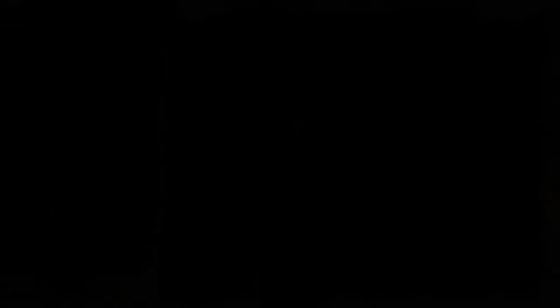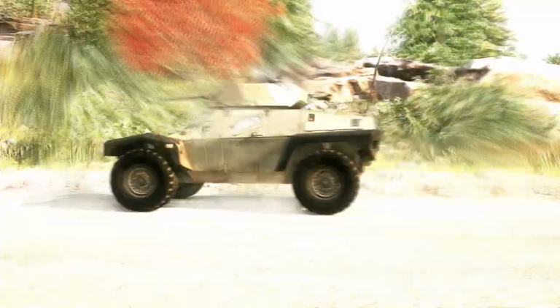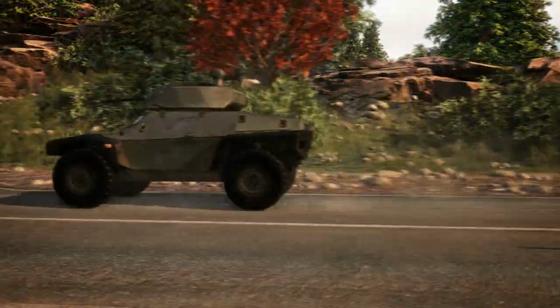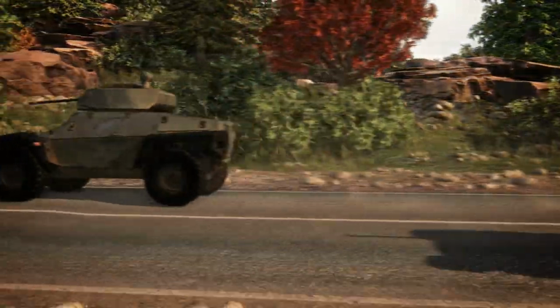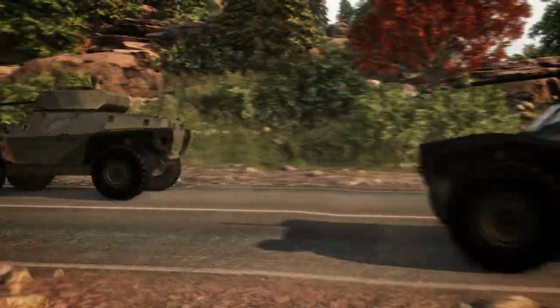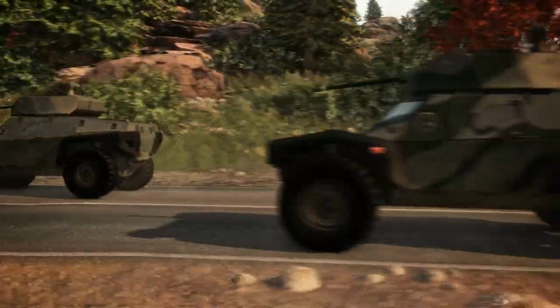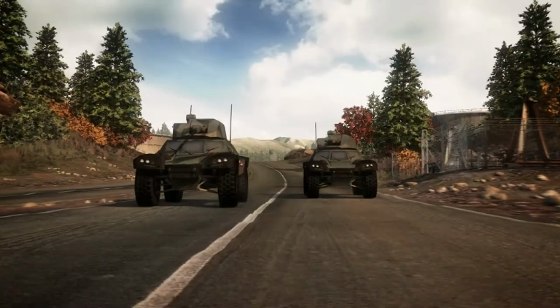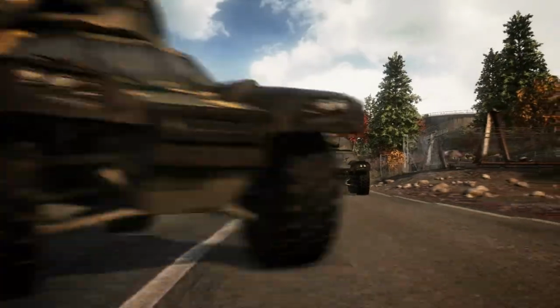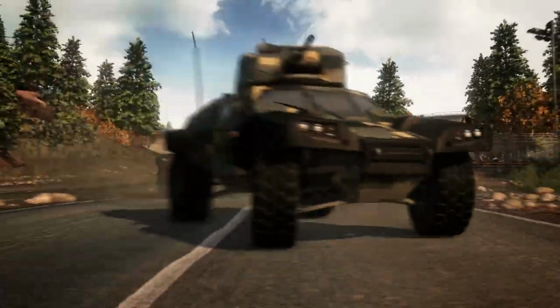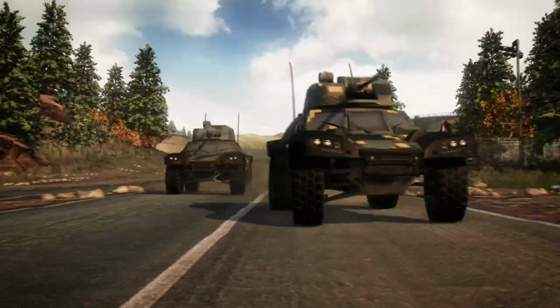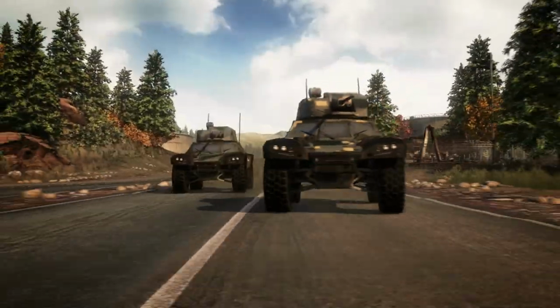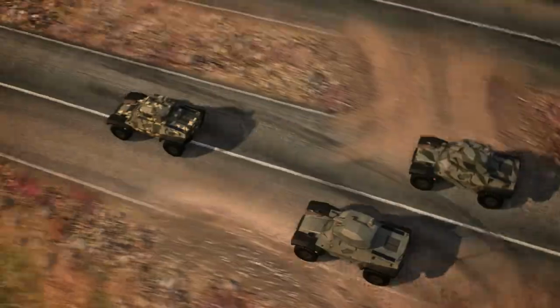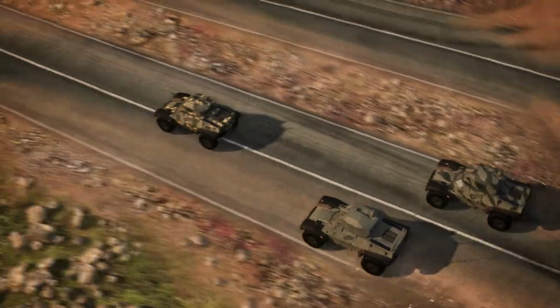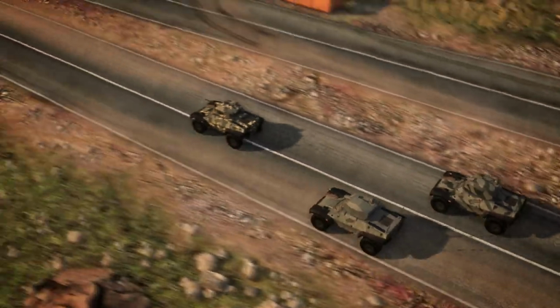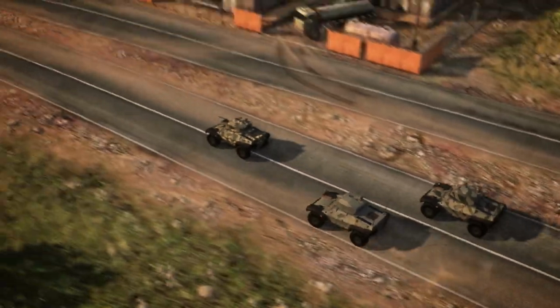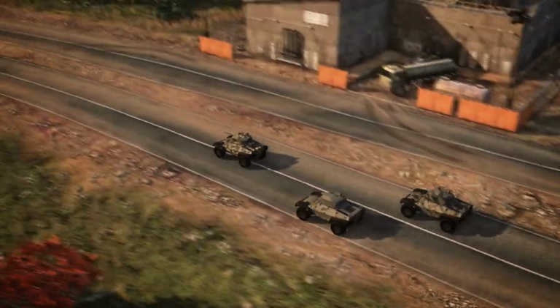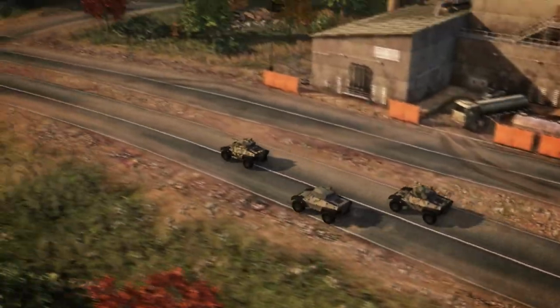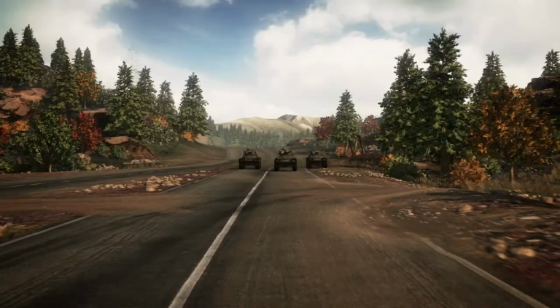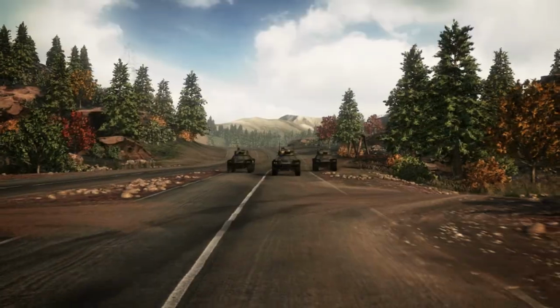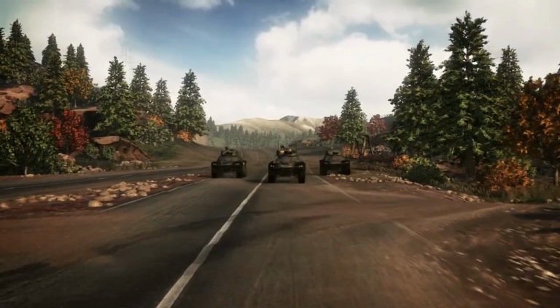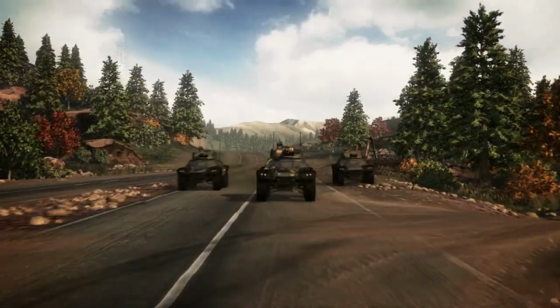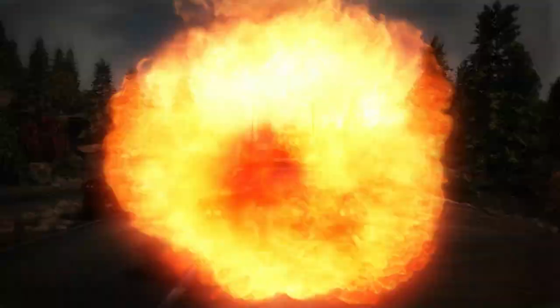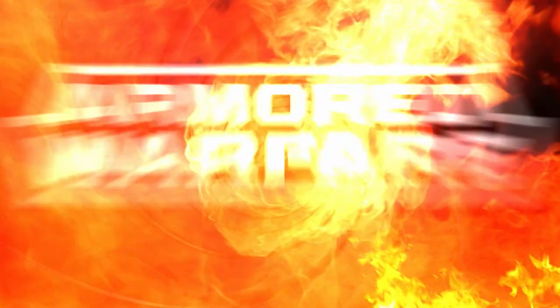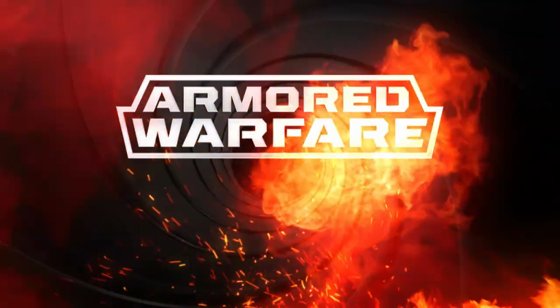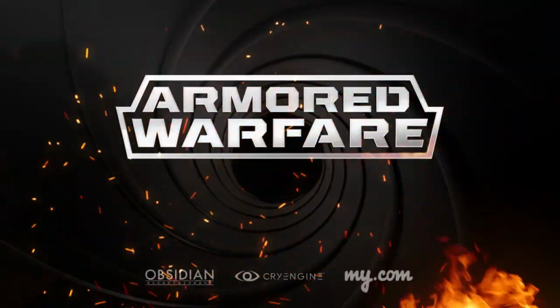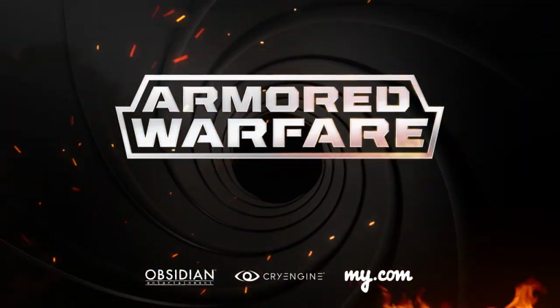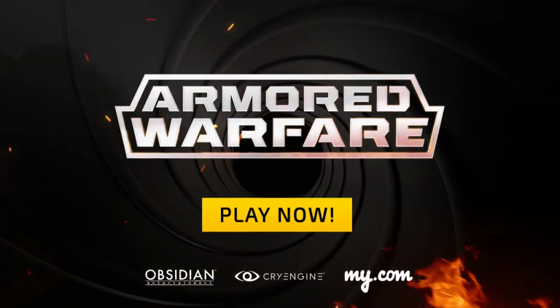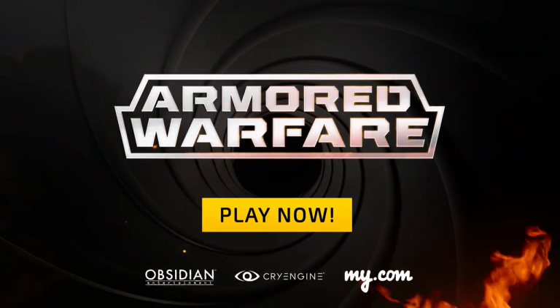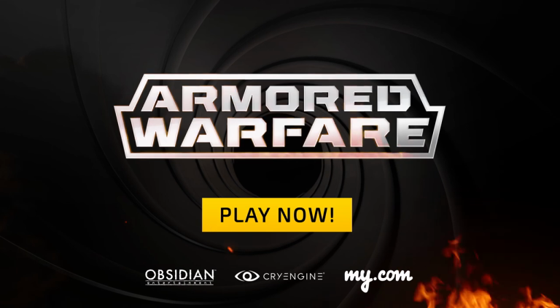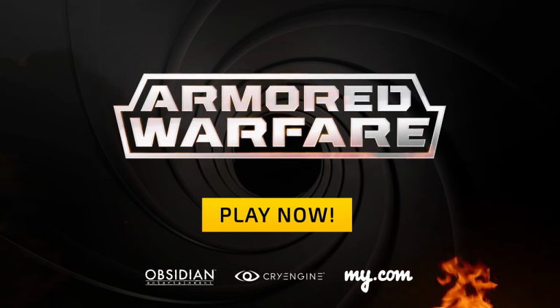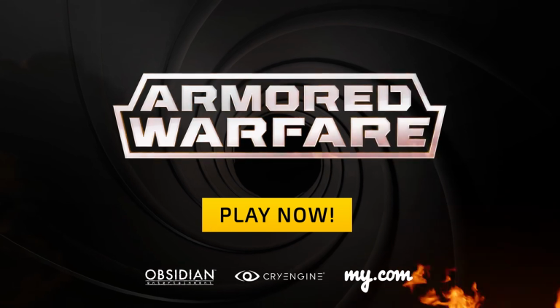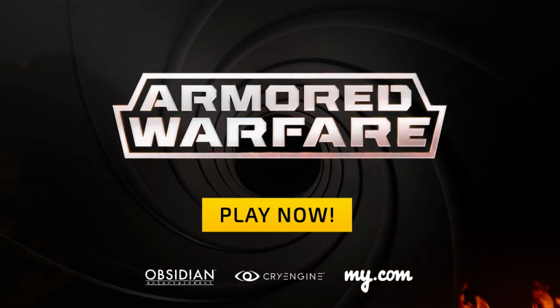The Crab is available to drive right now in the open beta phase of armored warfare. Sign up today at aw.my.com.